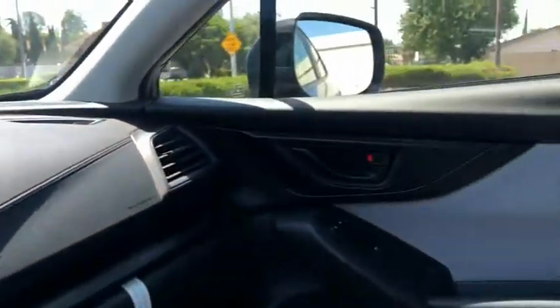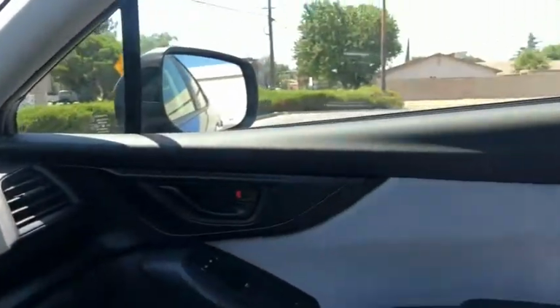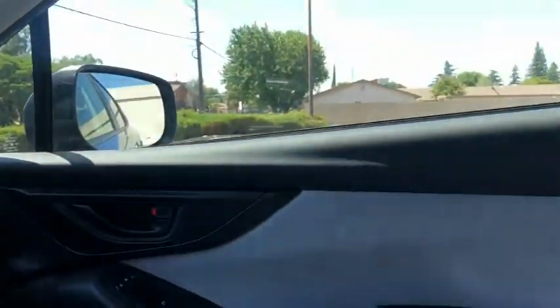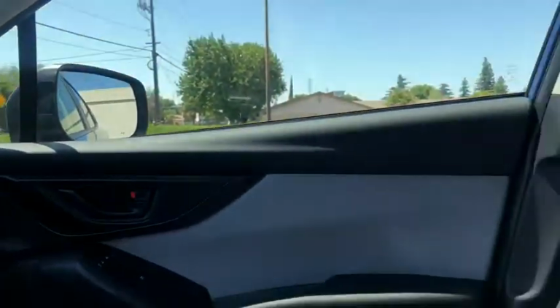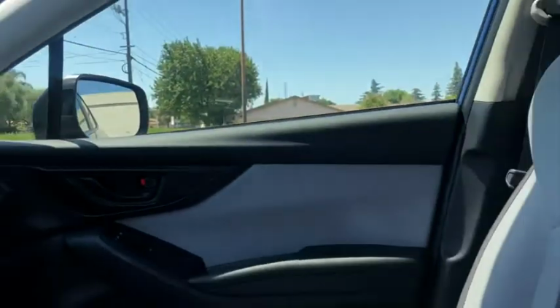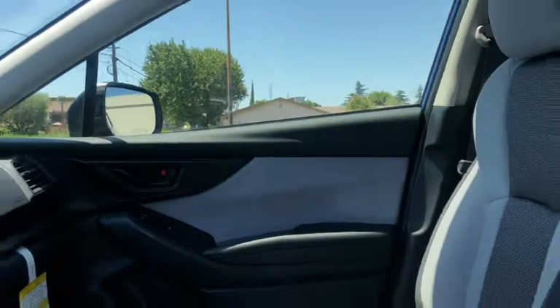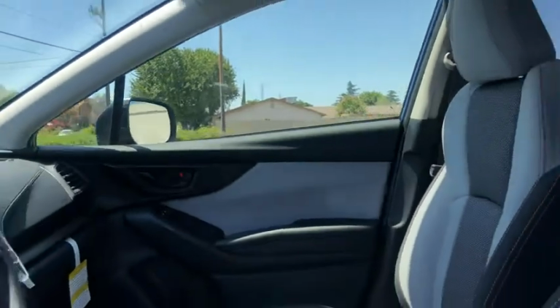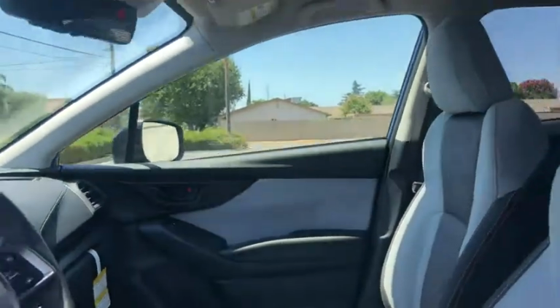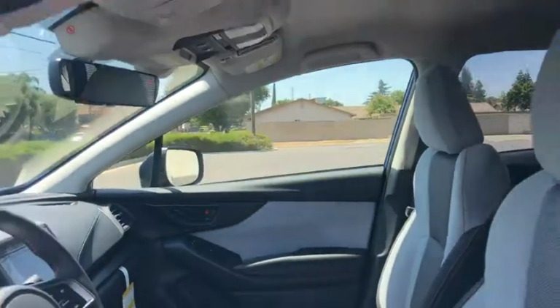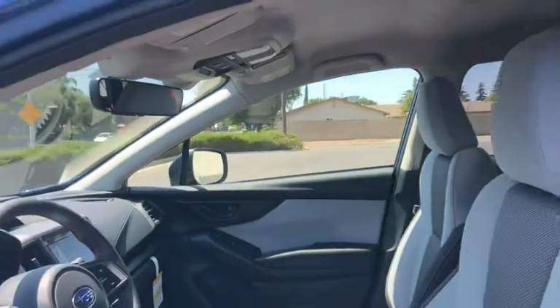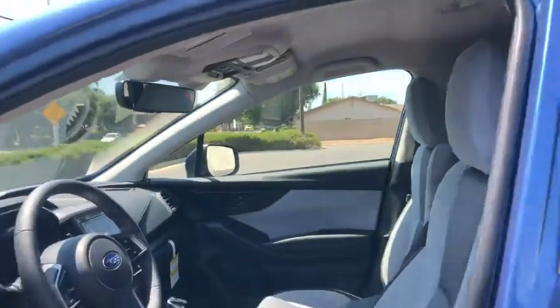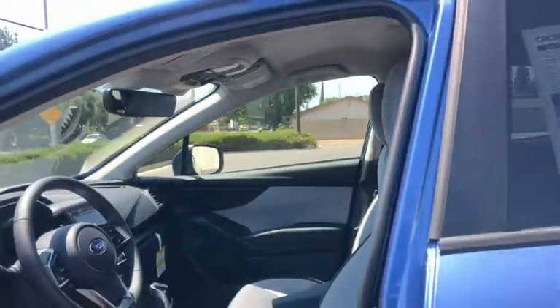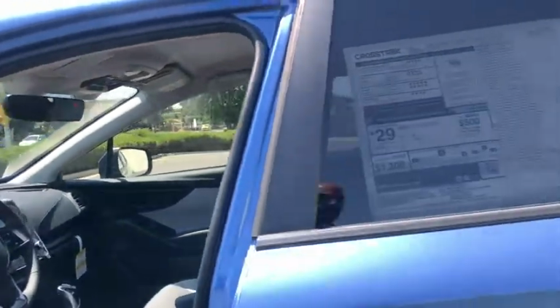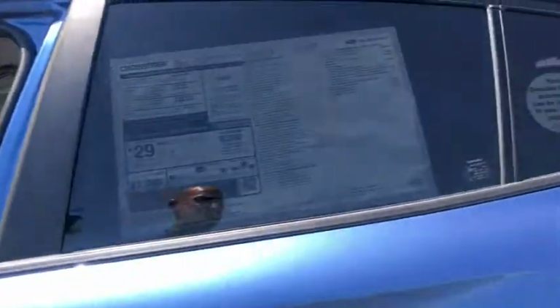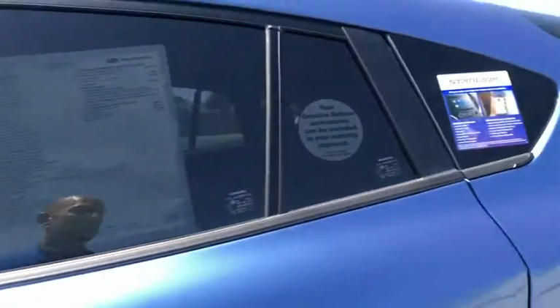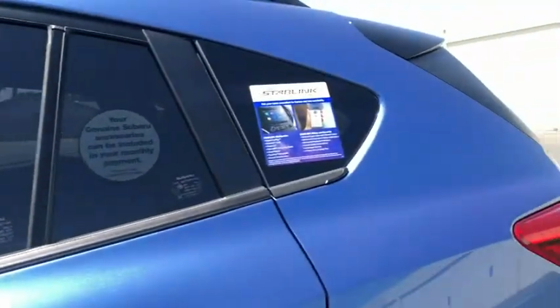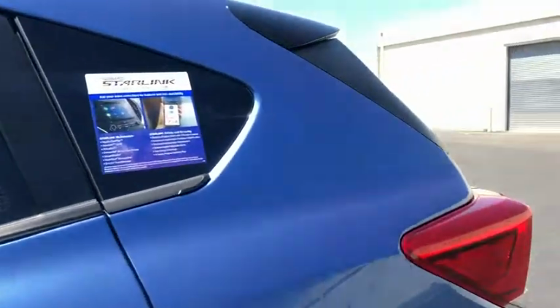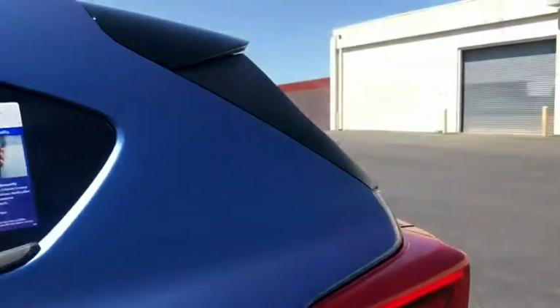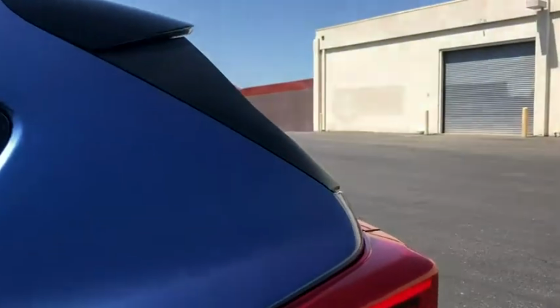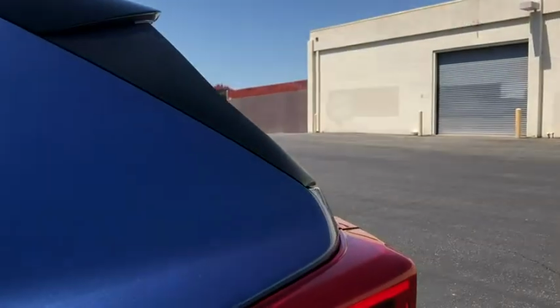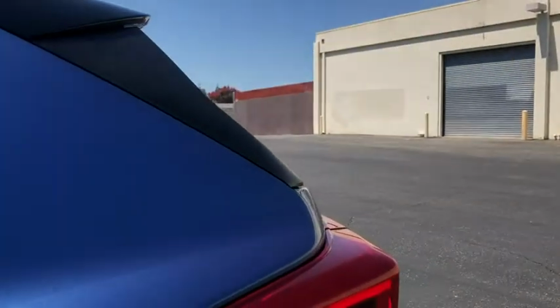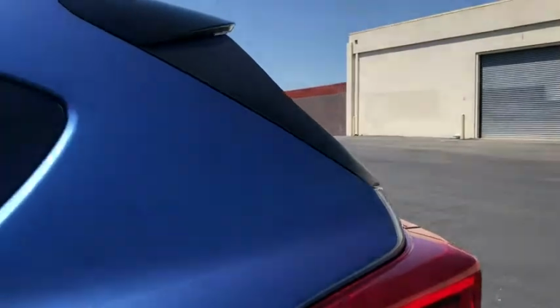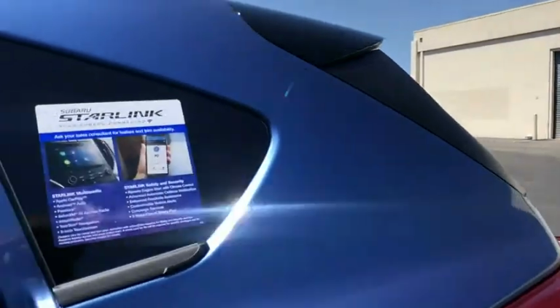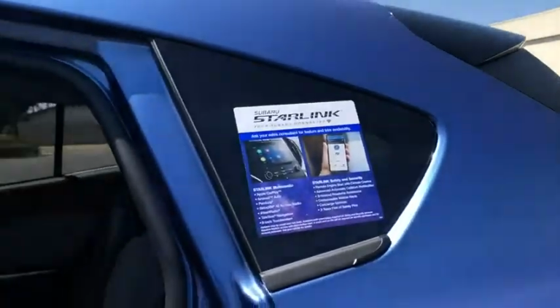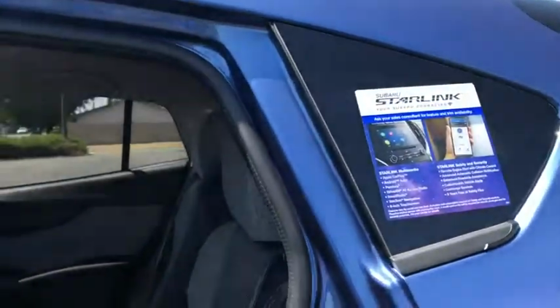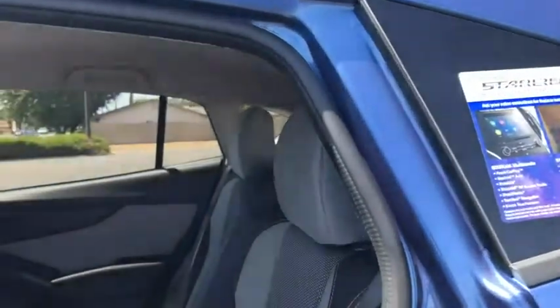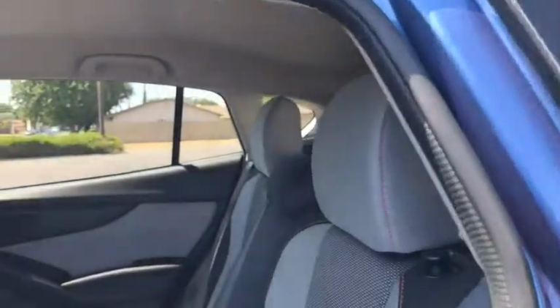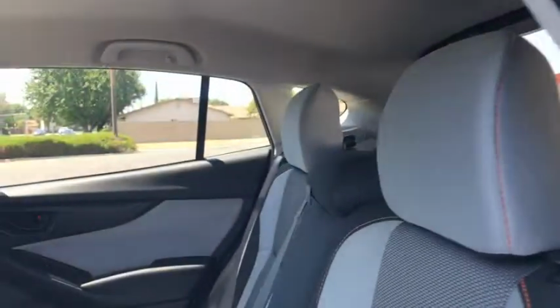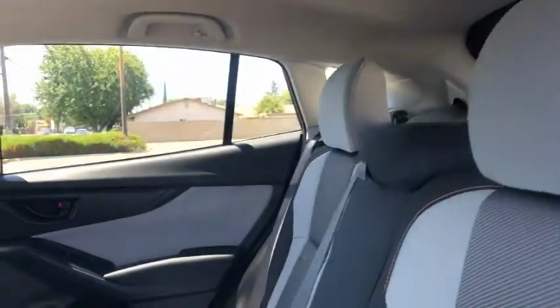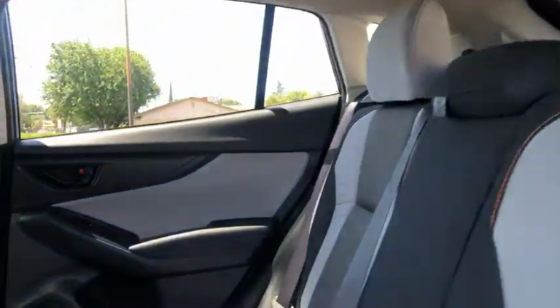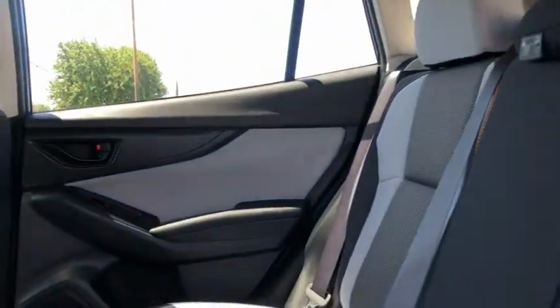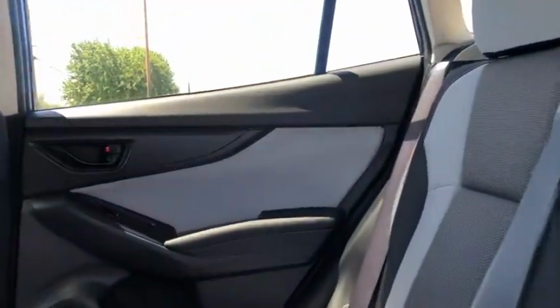Rear defrost, auto-off headlights, AM-FM stereo radio, MP3 player, electronic stability control, heated driver's seat, passenger airbag, power windows.